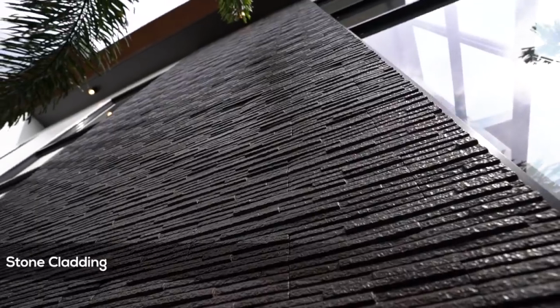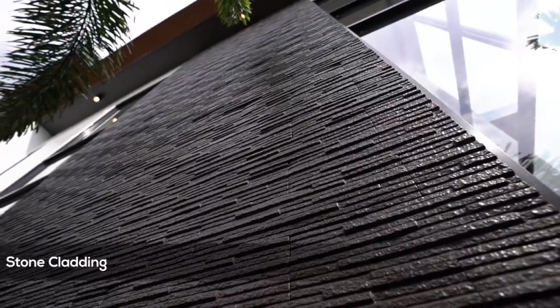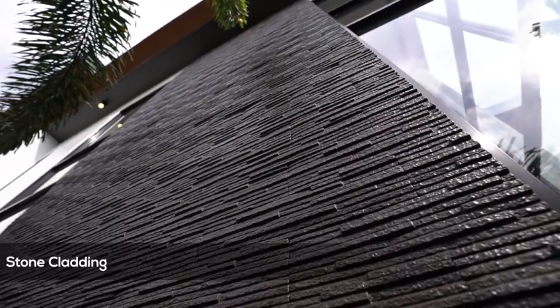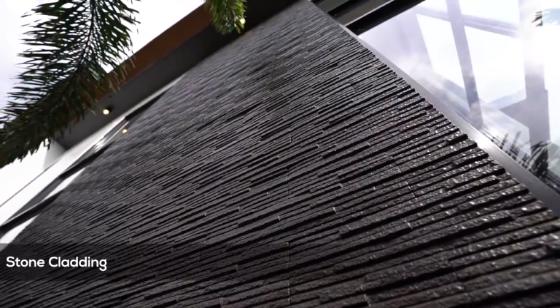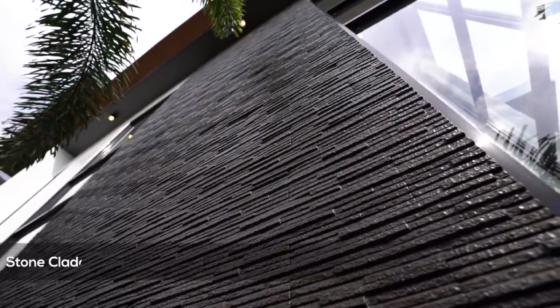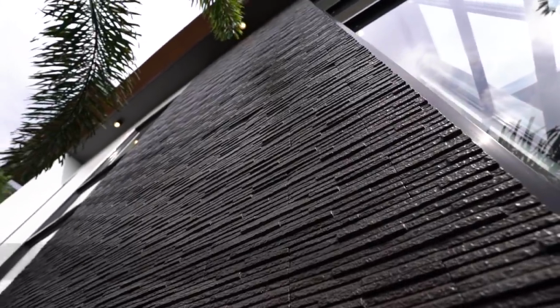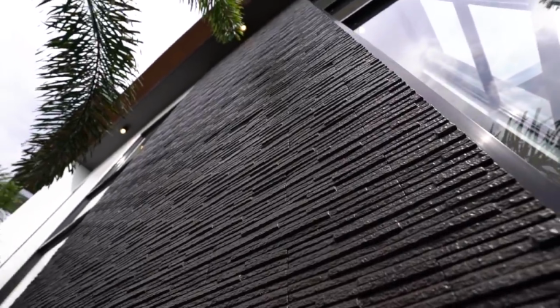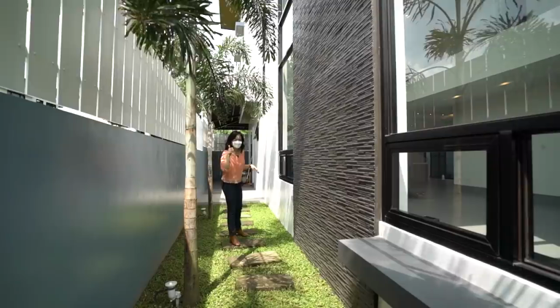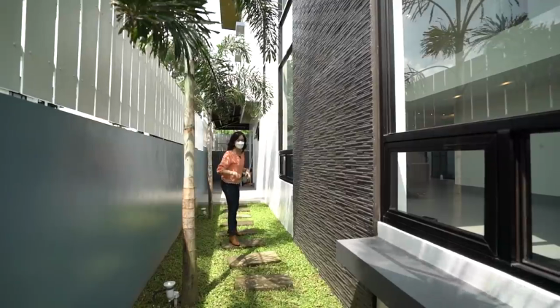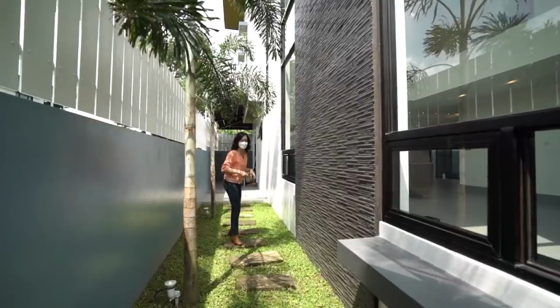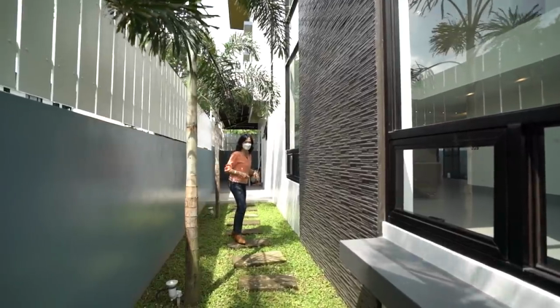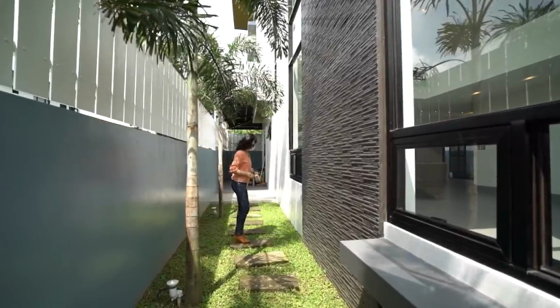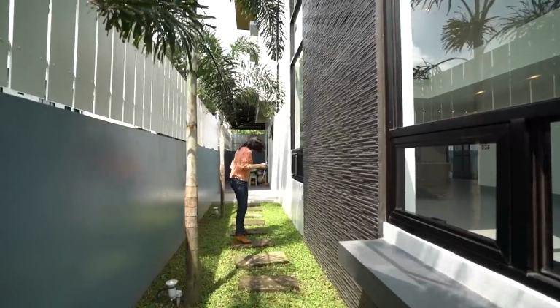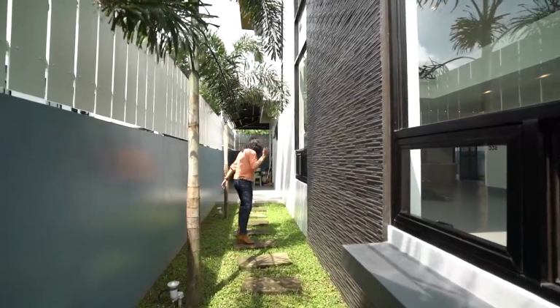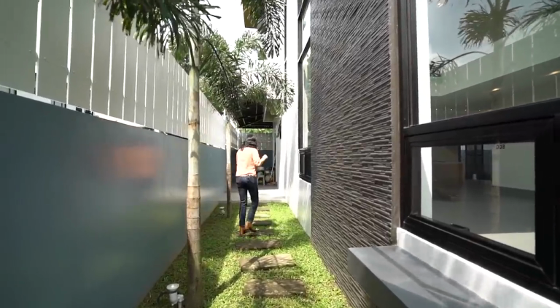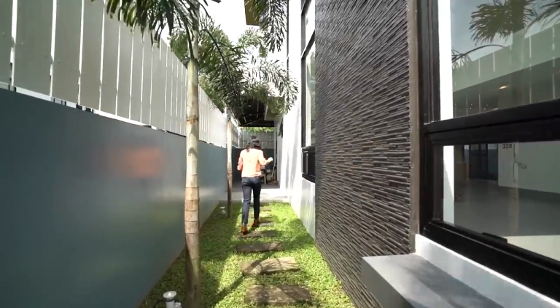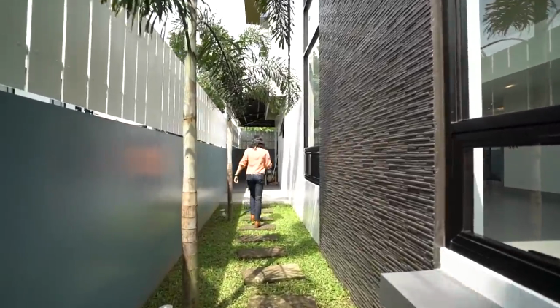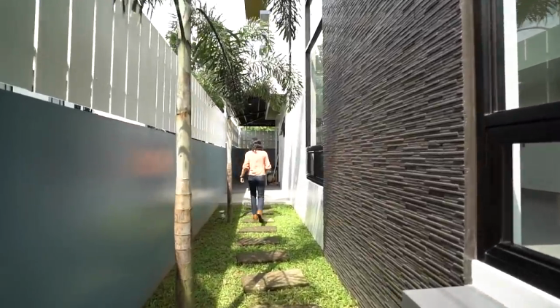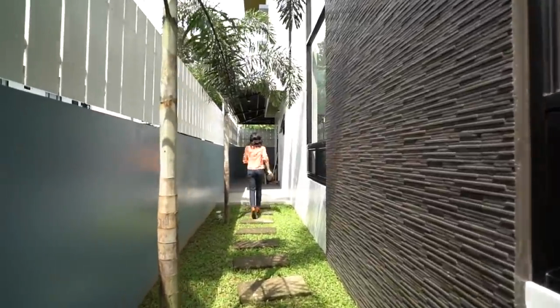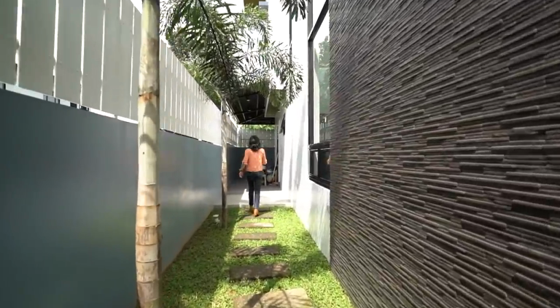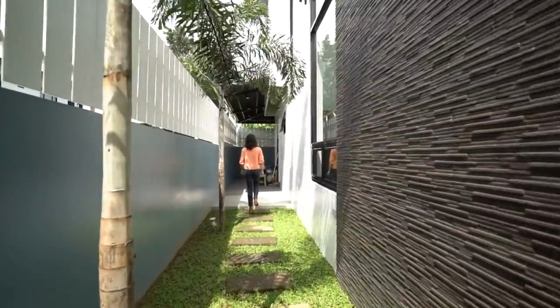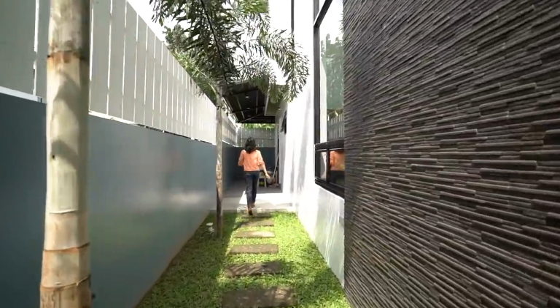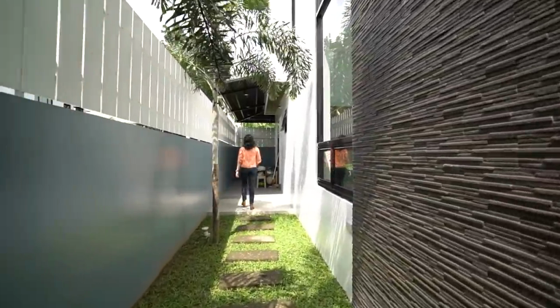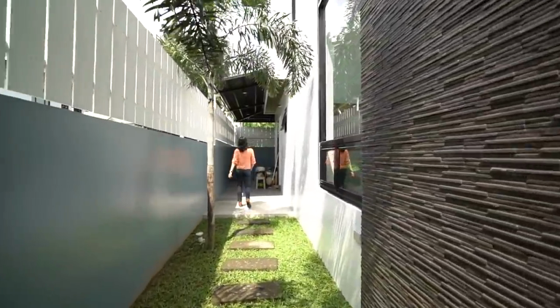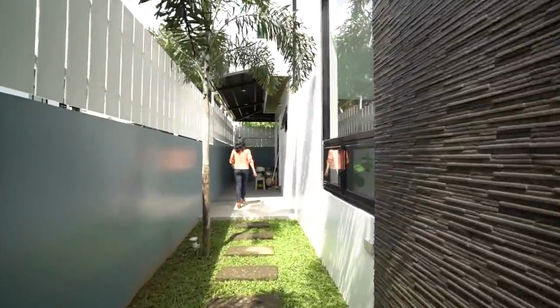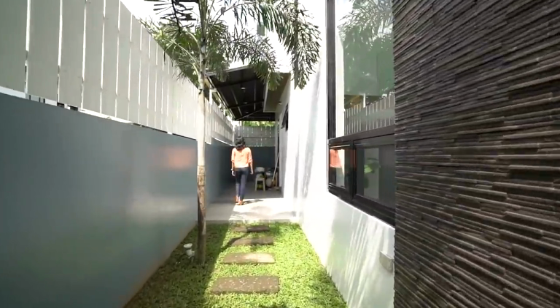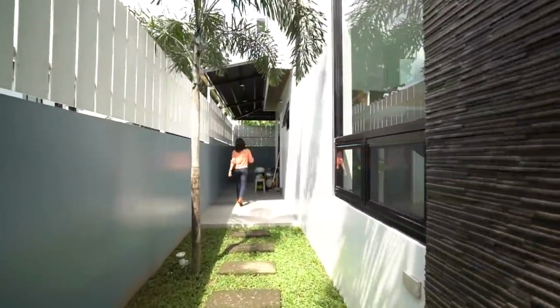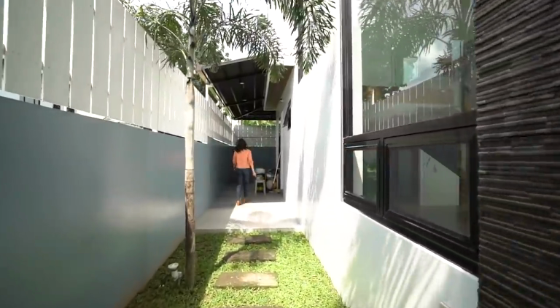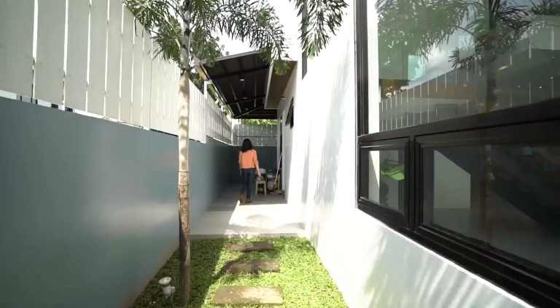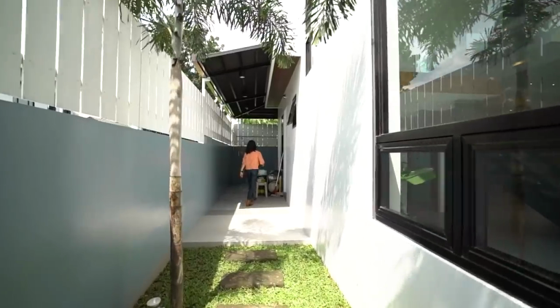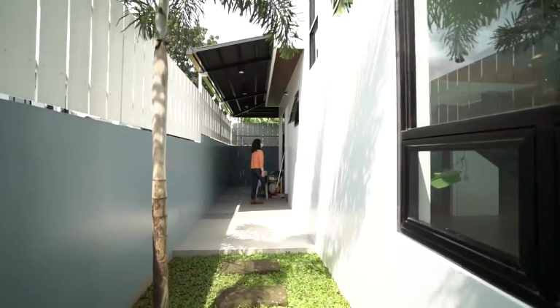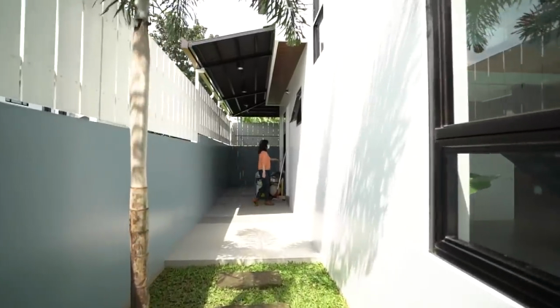Let's stop for a little bit to admire the beauty of this stone wall cladding right here. It has an almost similar design to our artificial wall fountain. Now follow me as I take you to where our common toilet and bath is.